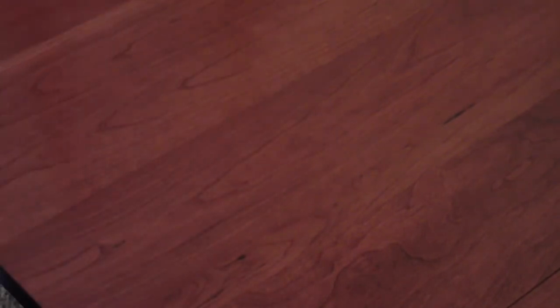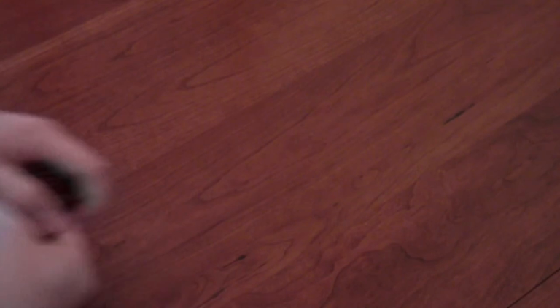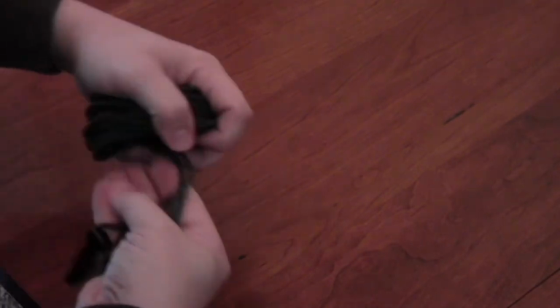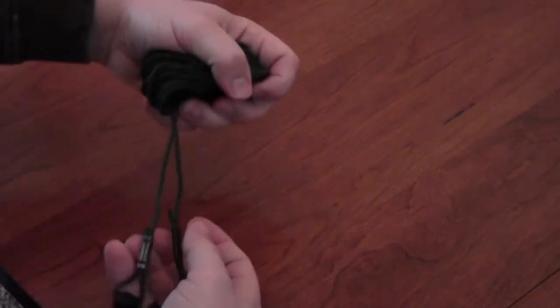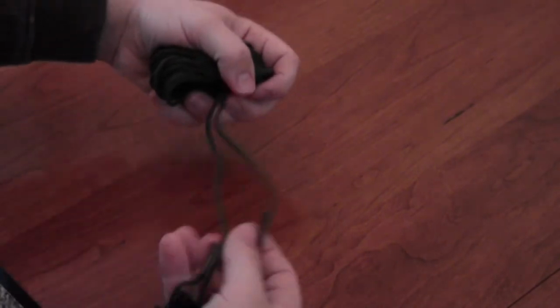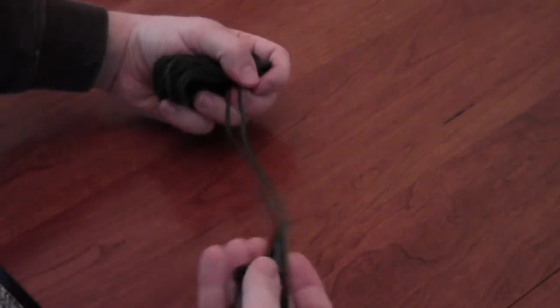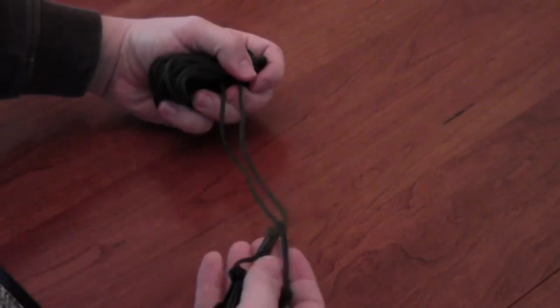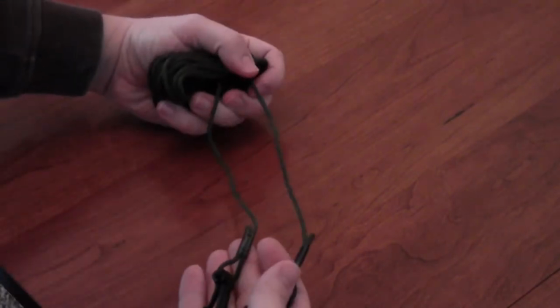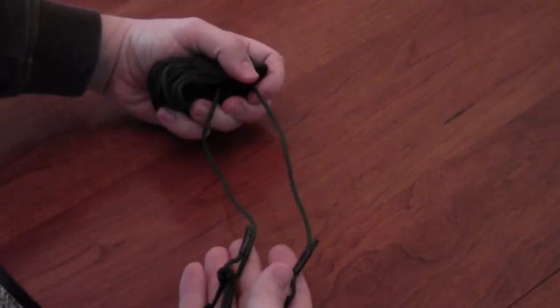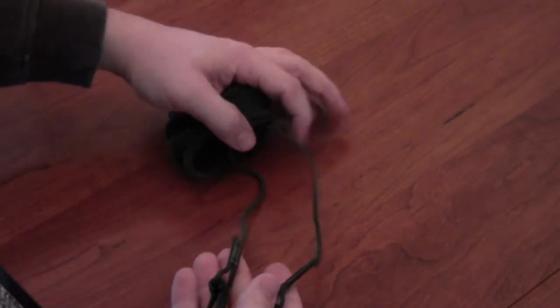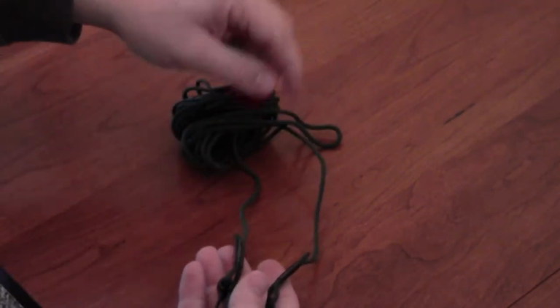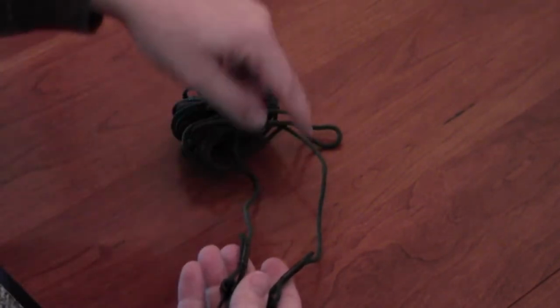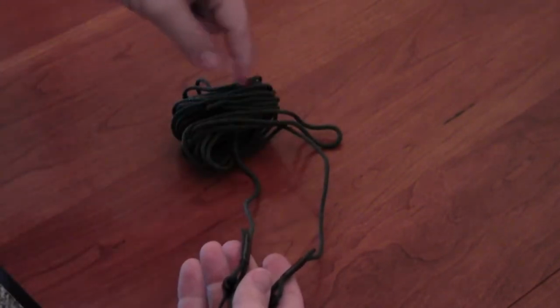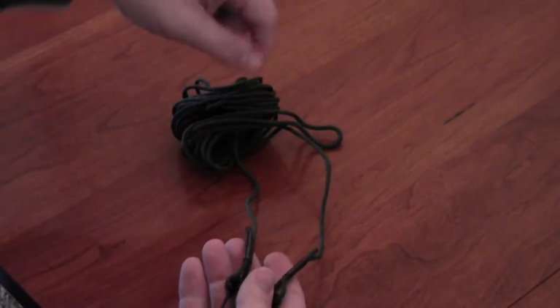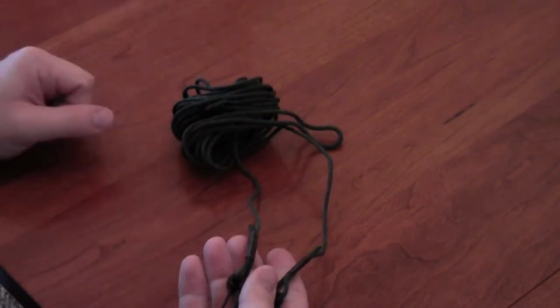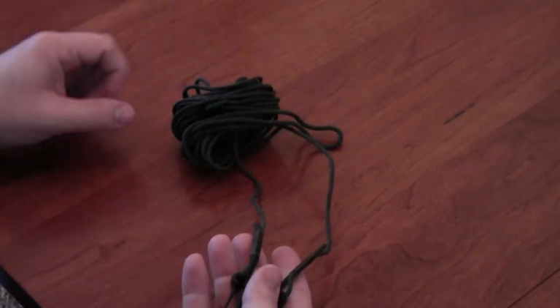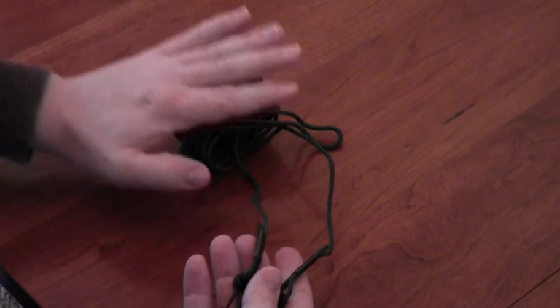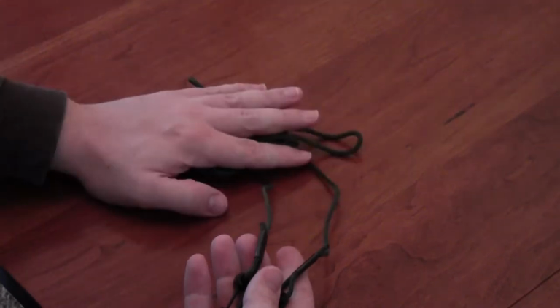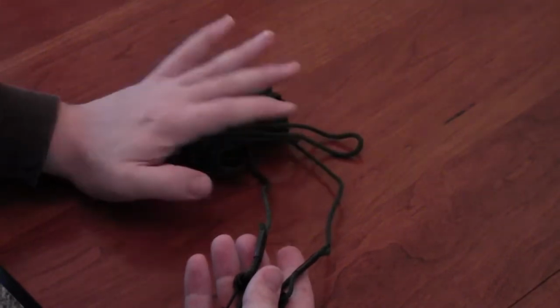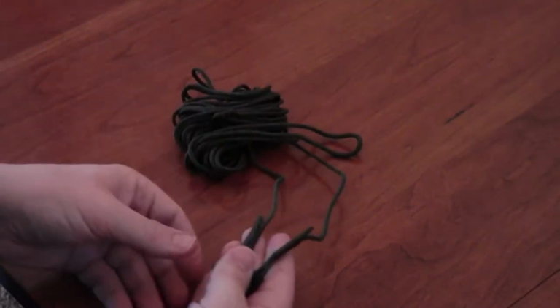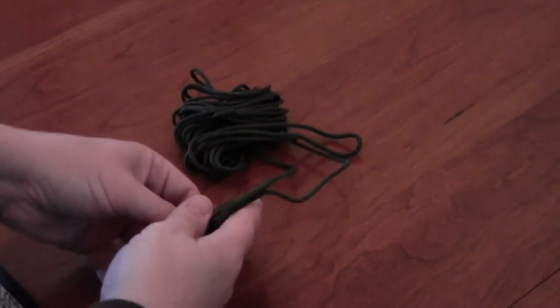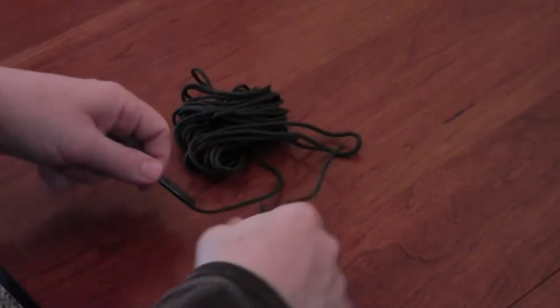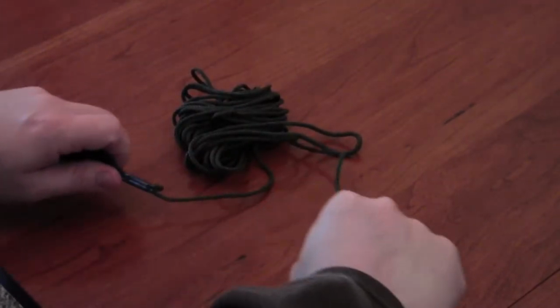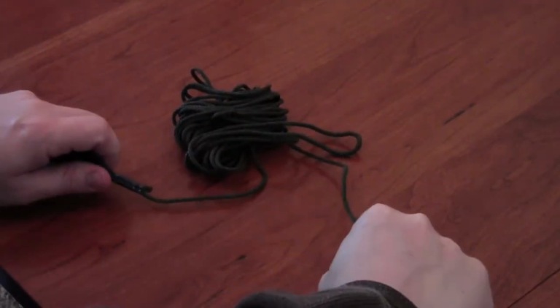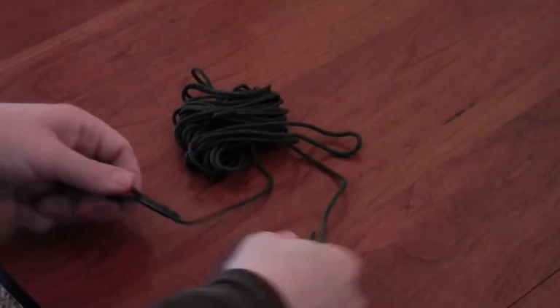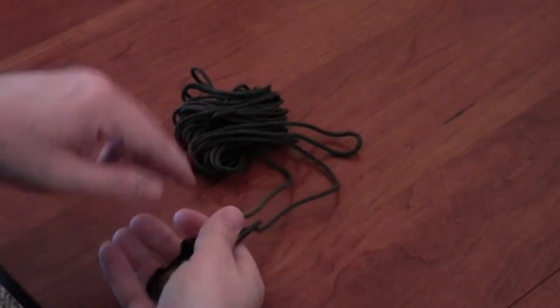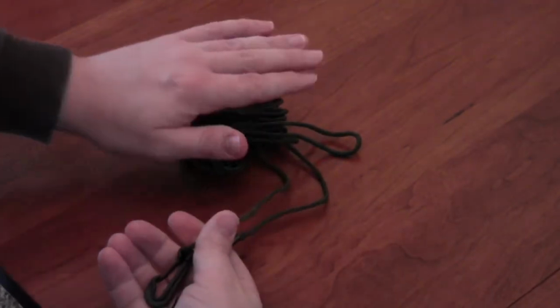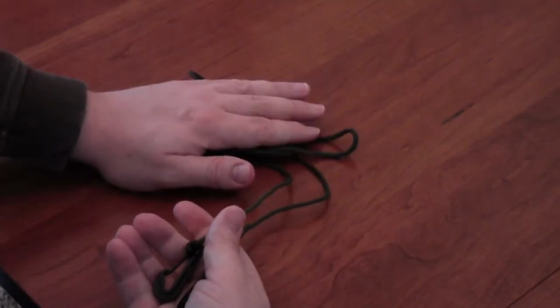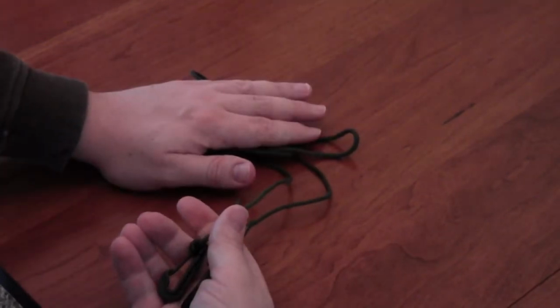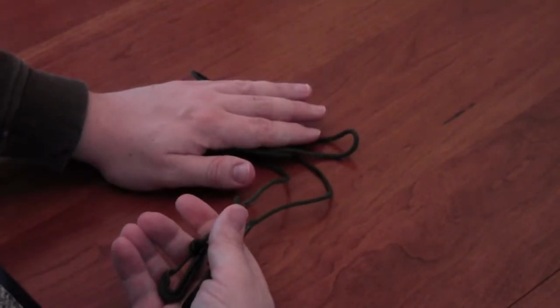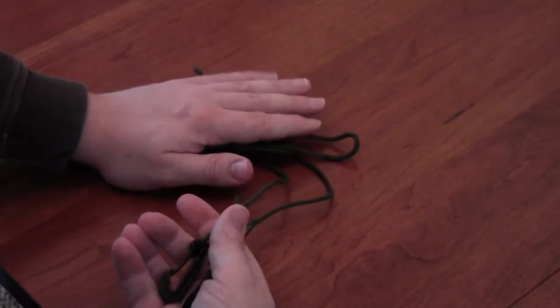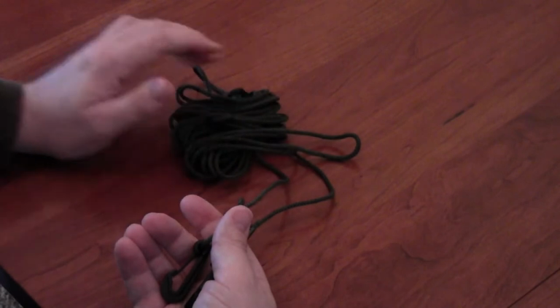Now, the secret to this working is the fact that this whole thing is a loop. So regardless of how tangled this gets, just by pulling on both ends, this will typically untangle itself.